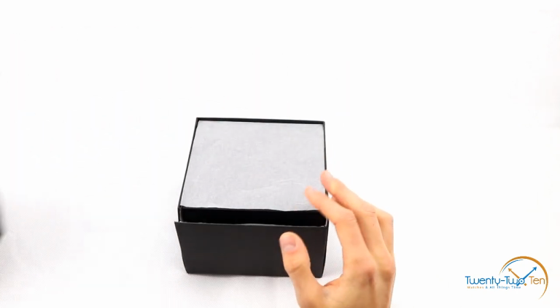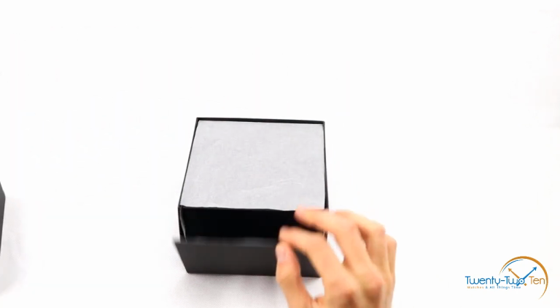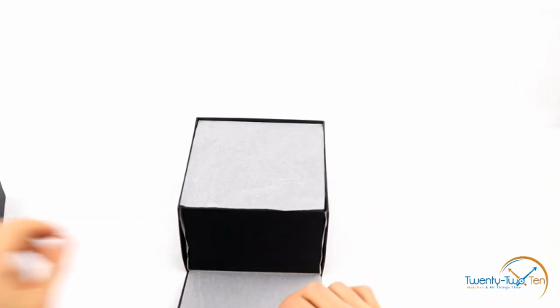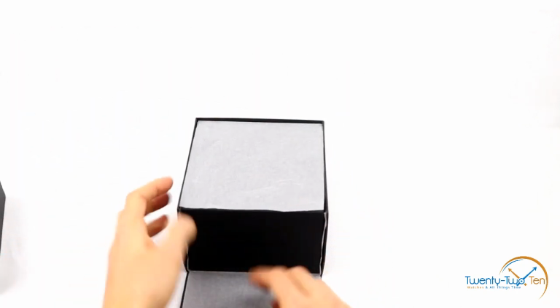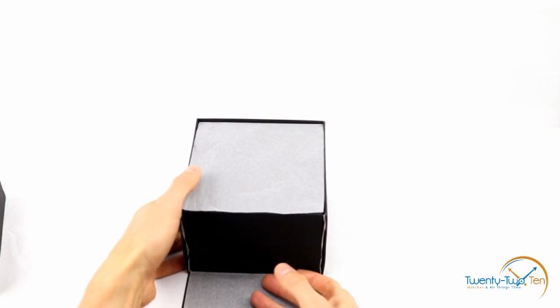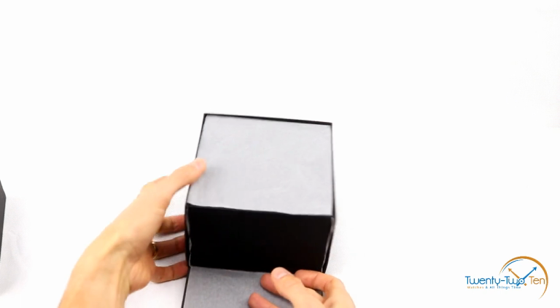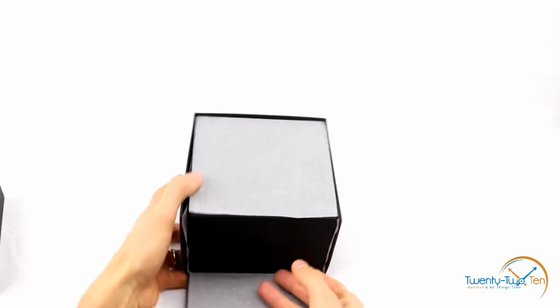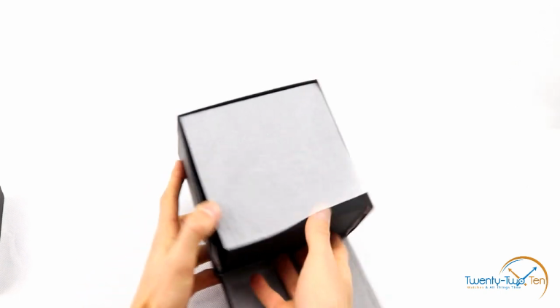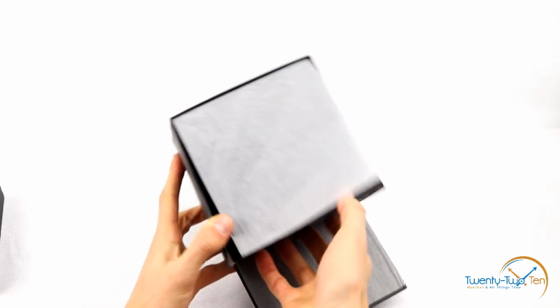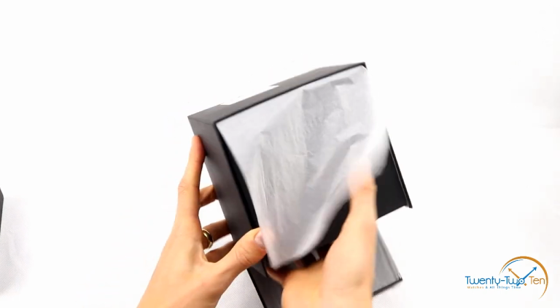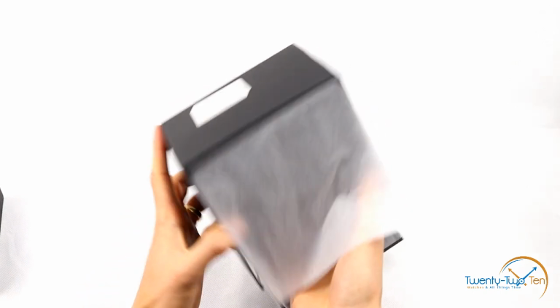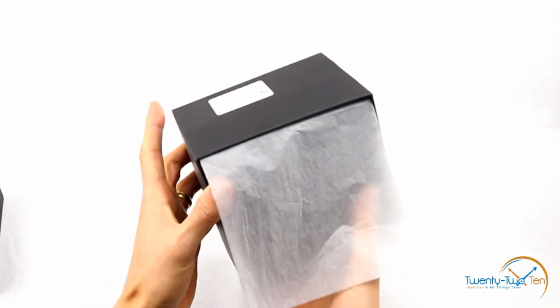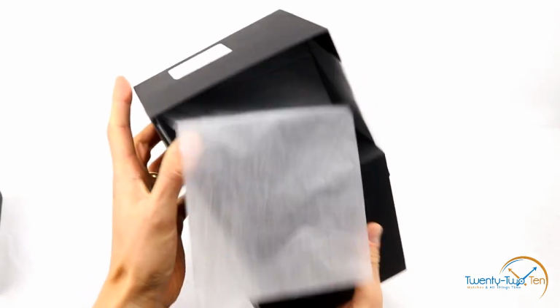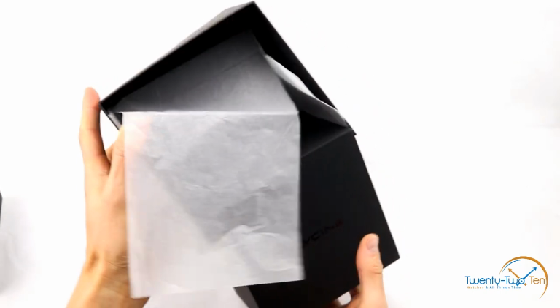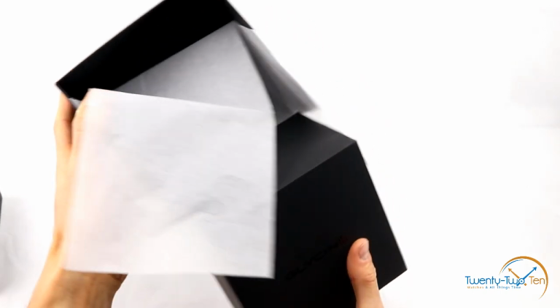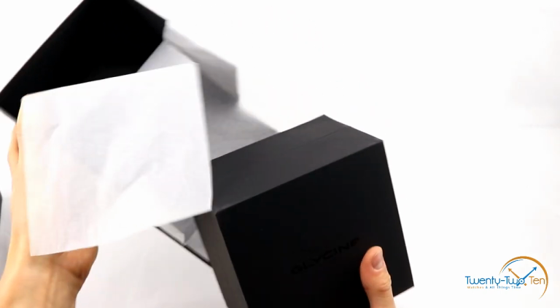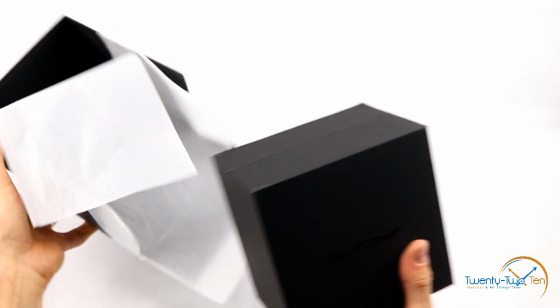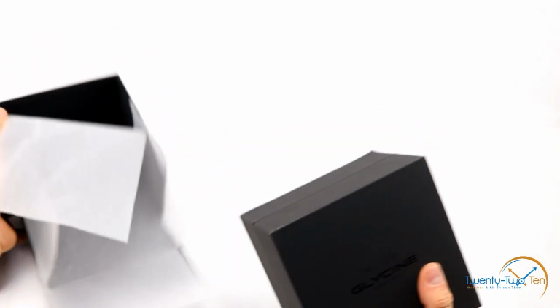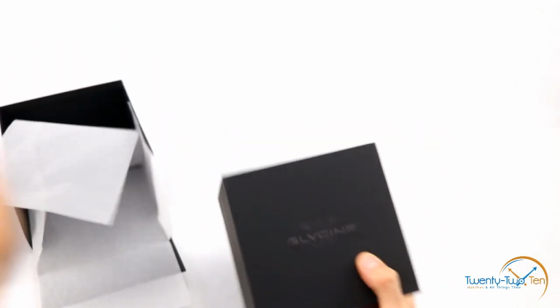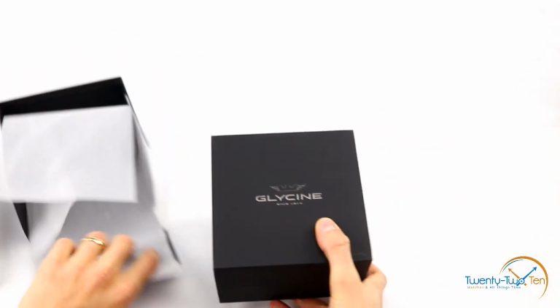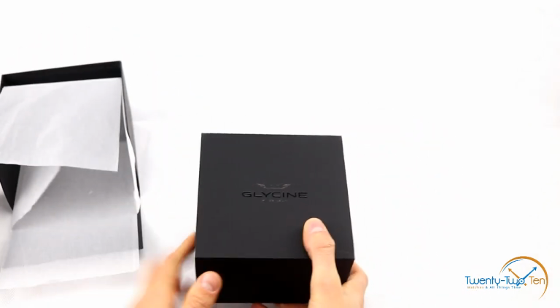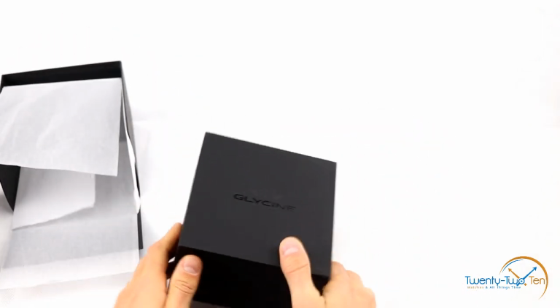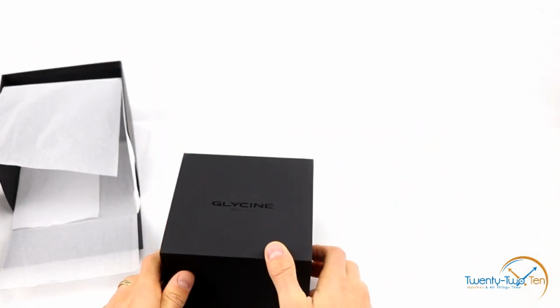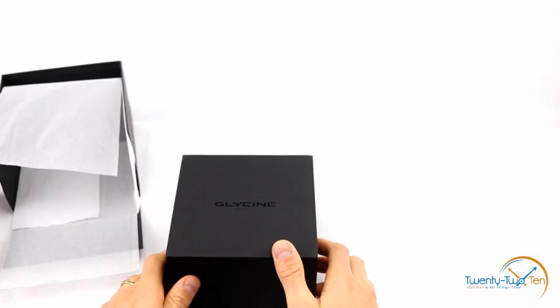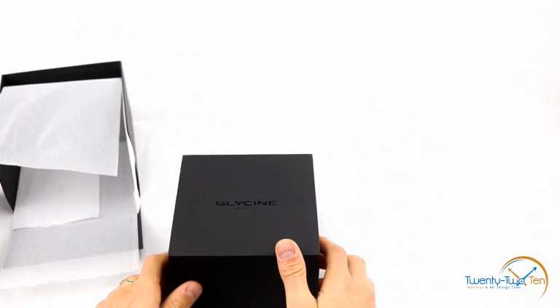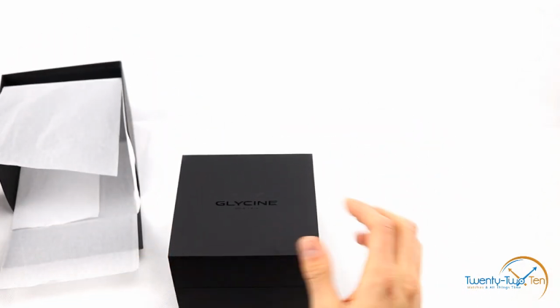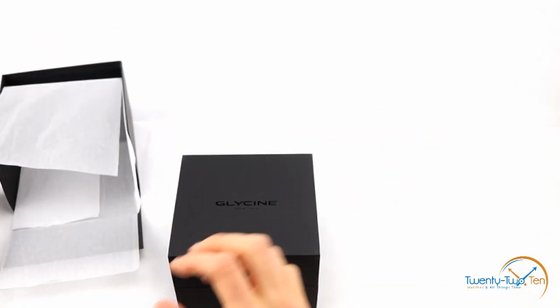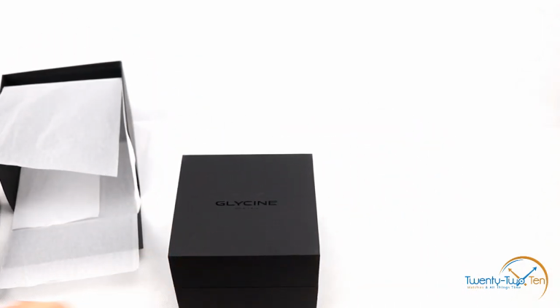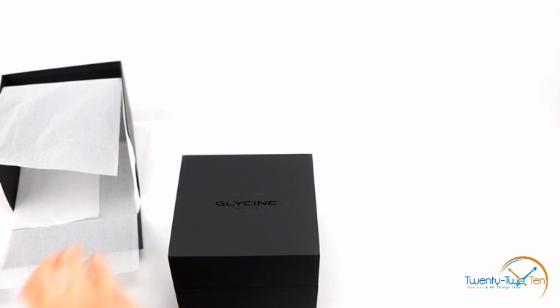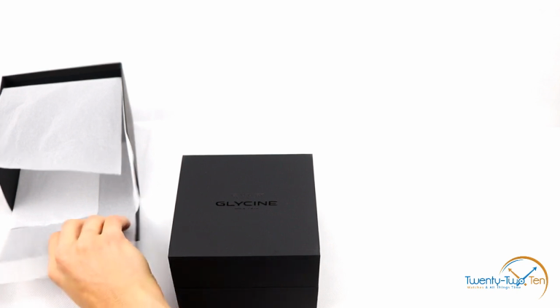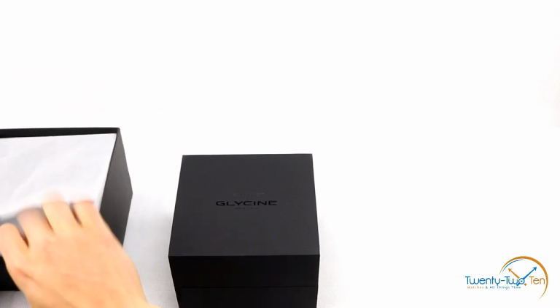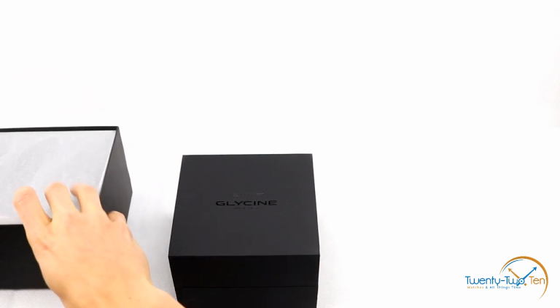Open it up — very standard but happy with standard, don't mess with a good thing. Got some nice Glycine insignia on the front there, and some Glycine labelling on the inside here as well.